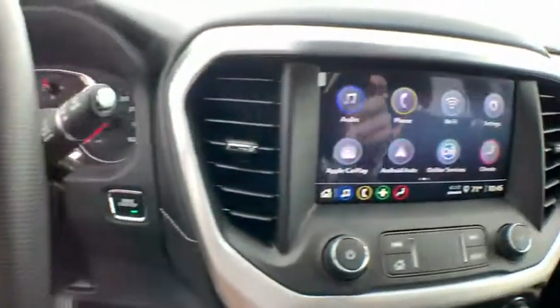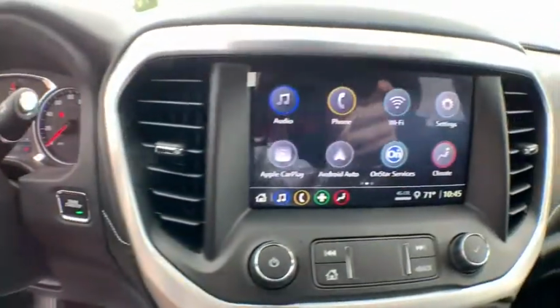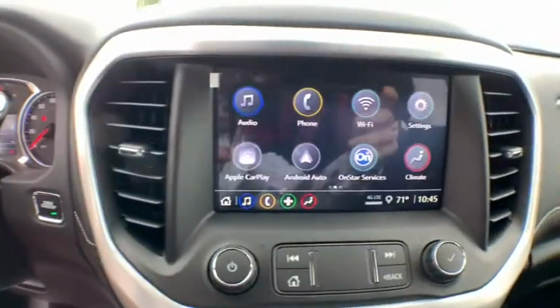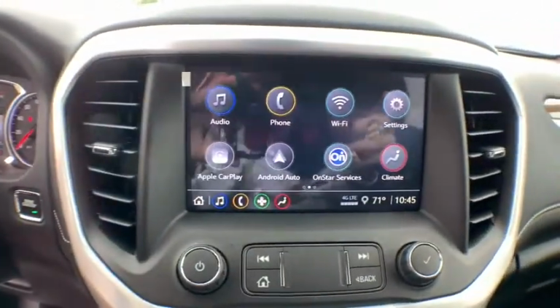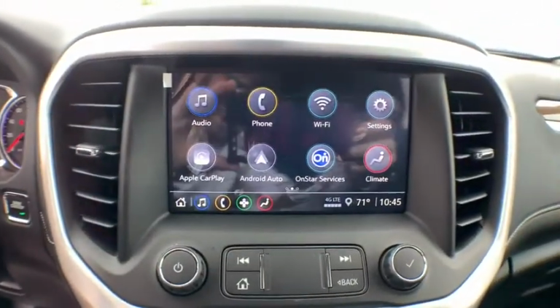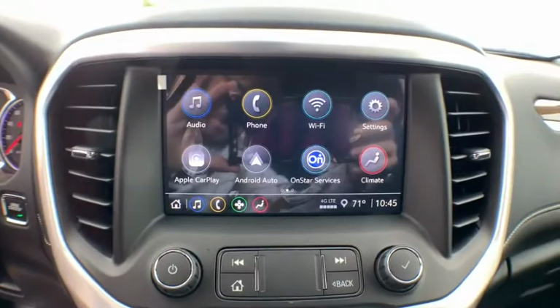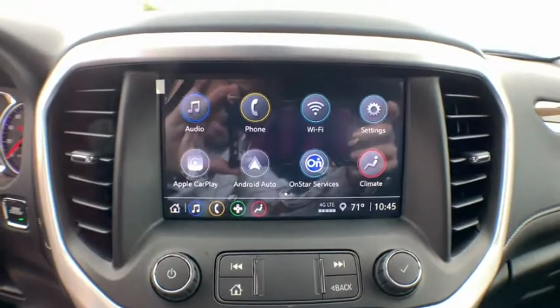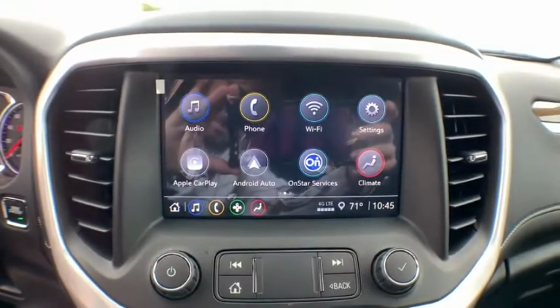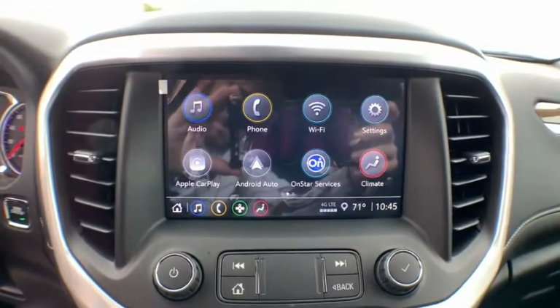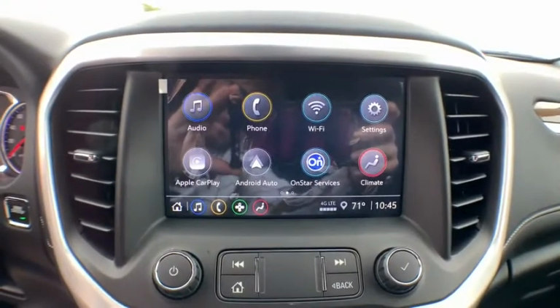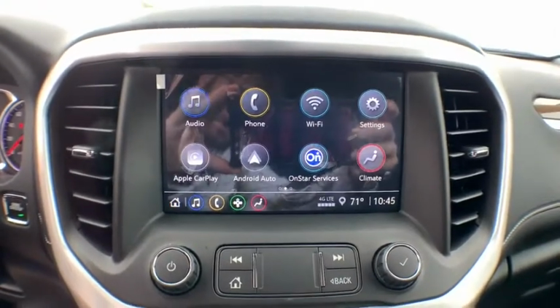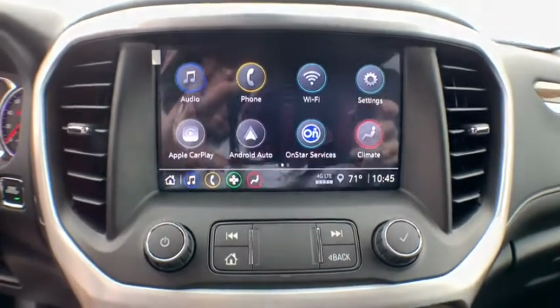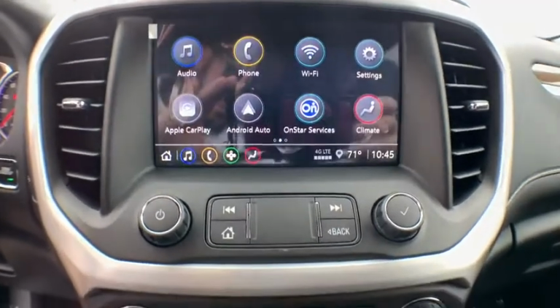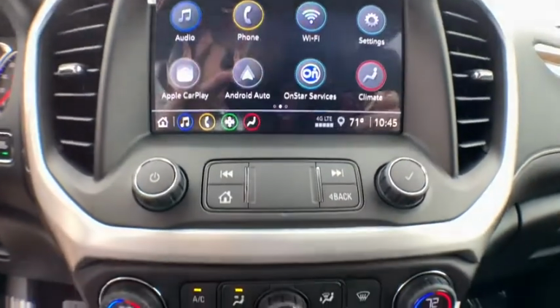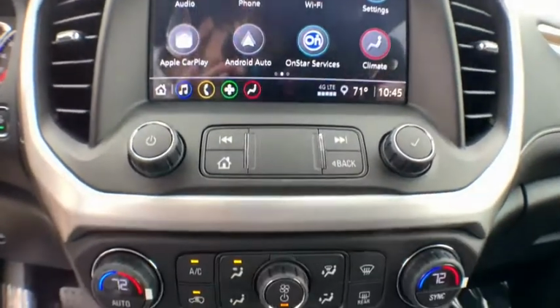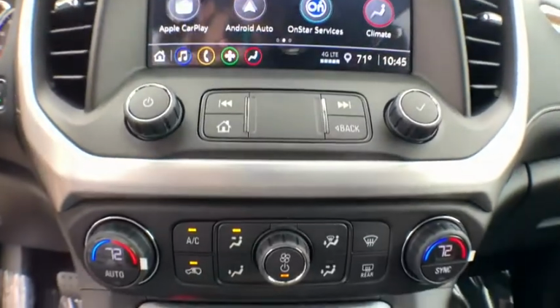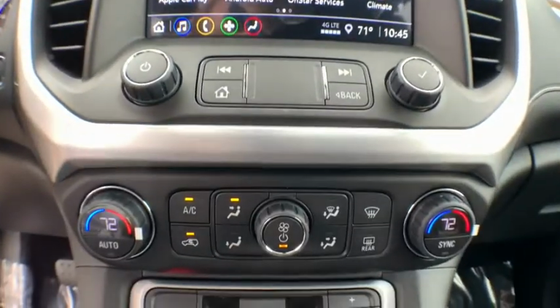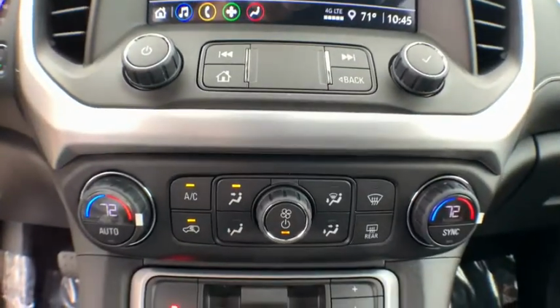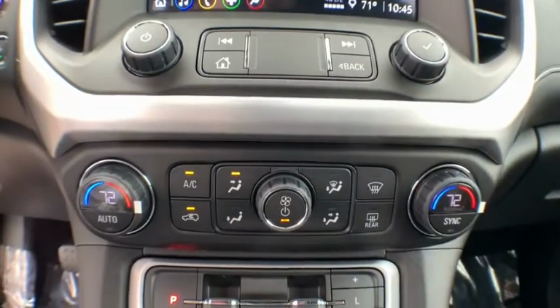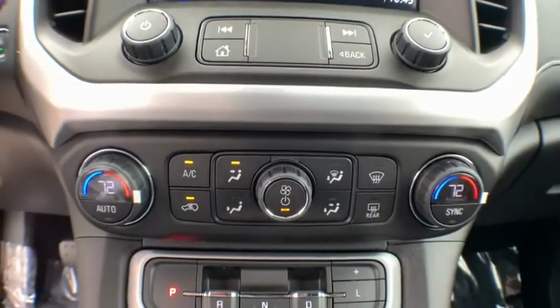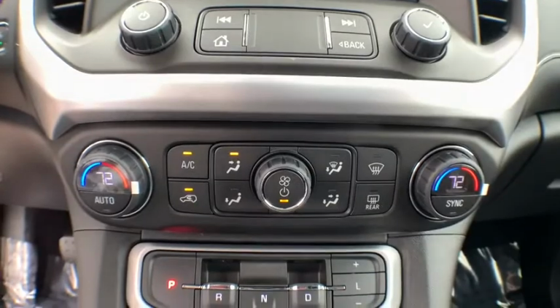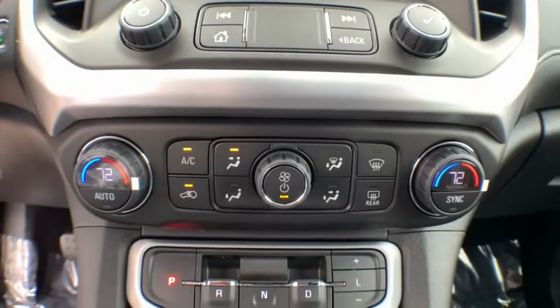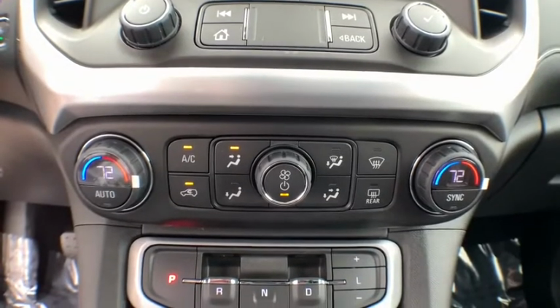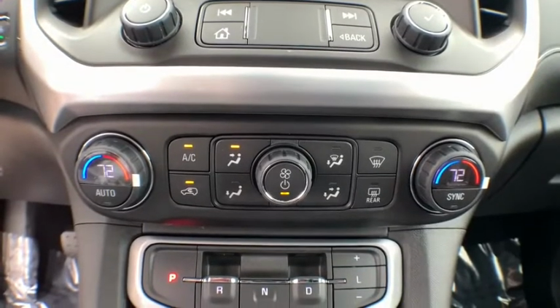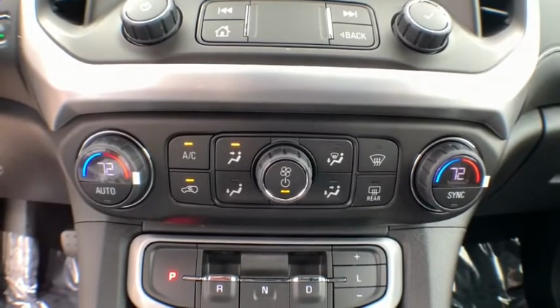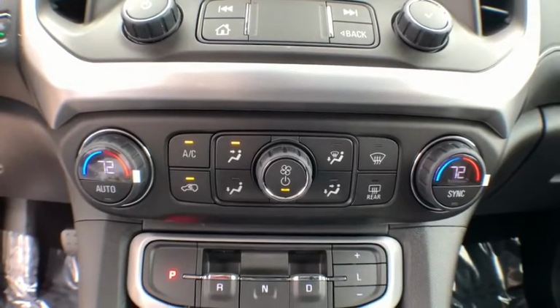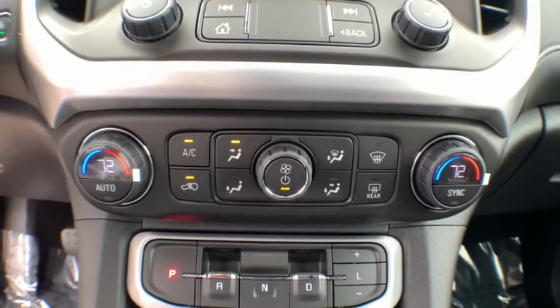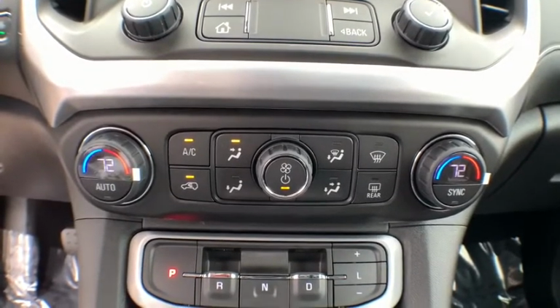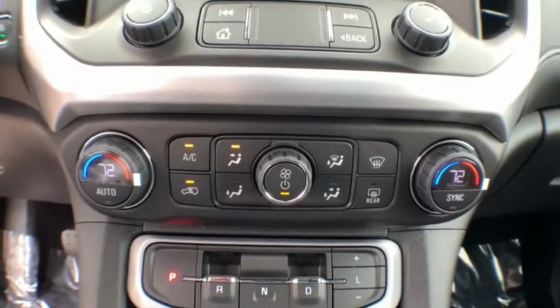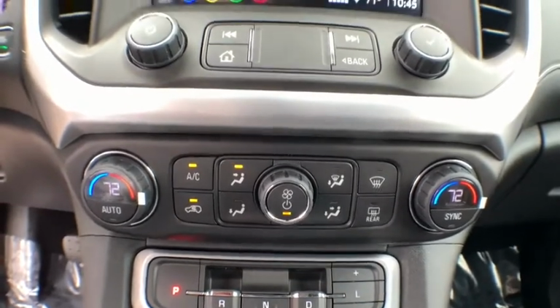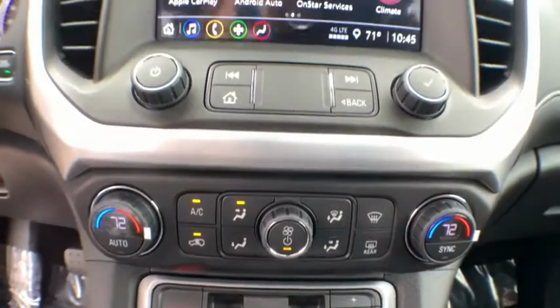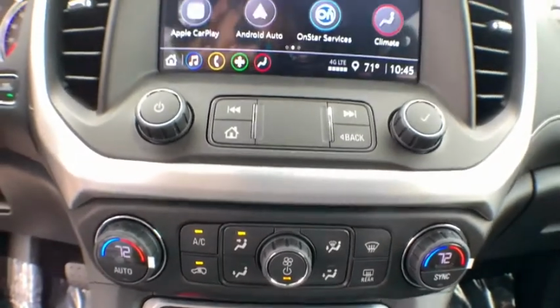Additional options include floor mats, keyless start, aluminum wheels, cruise control, climate control, AM FM stereo radio, front wheel drive, rear defrost, rear window defroster, and MP3 player.